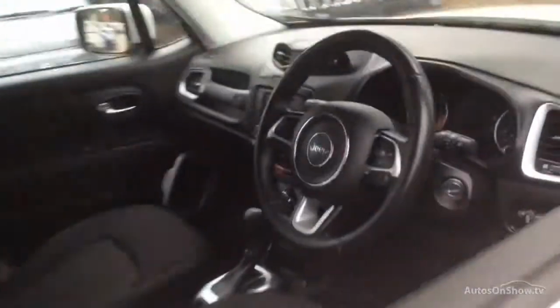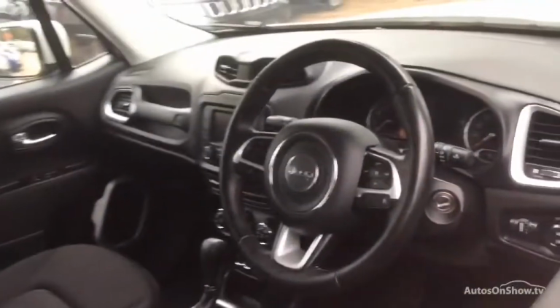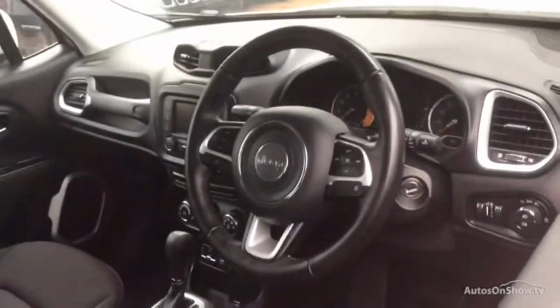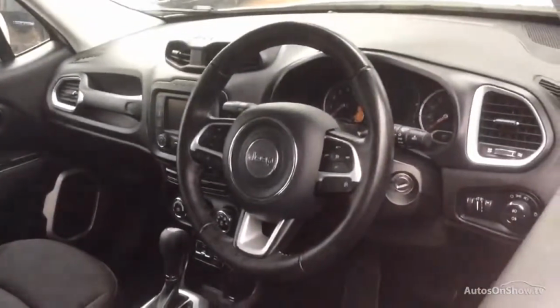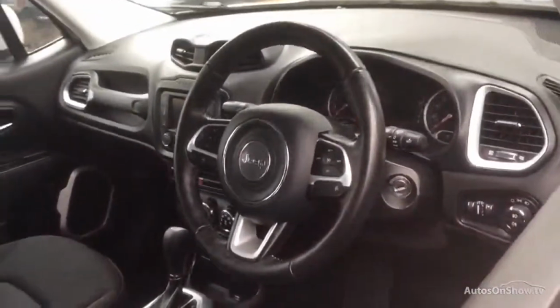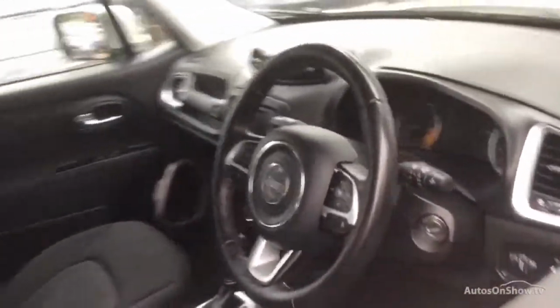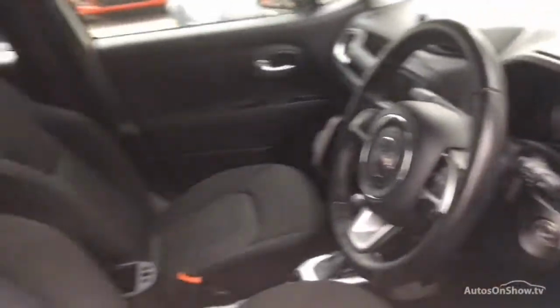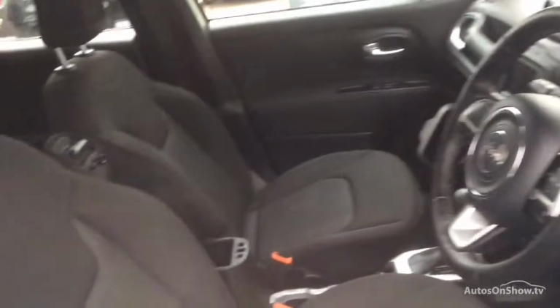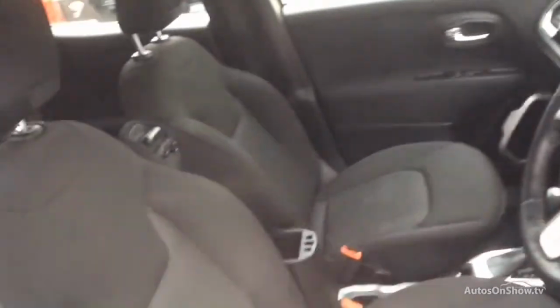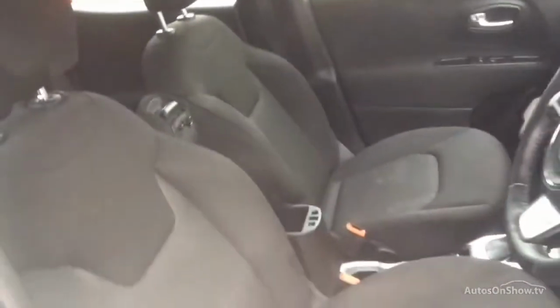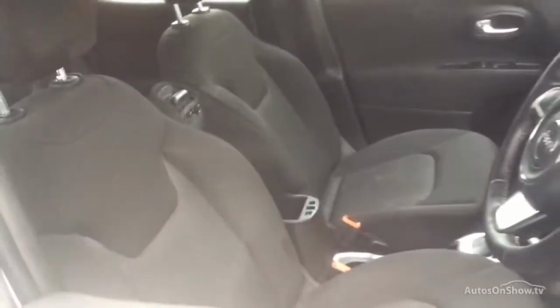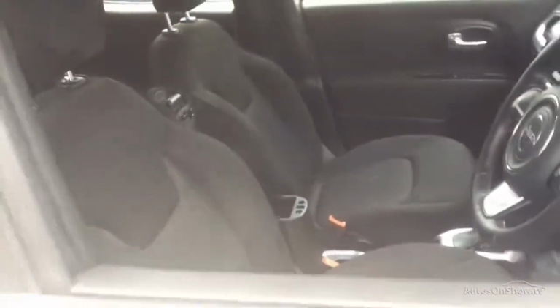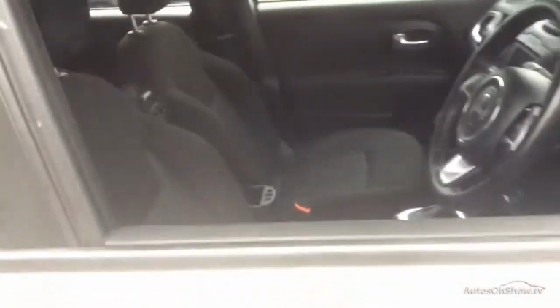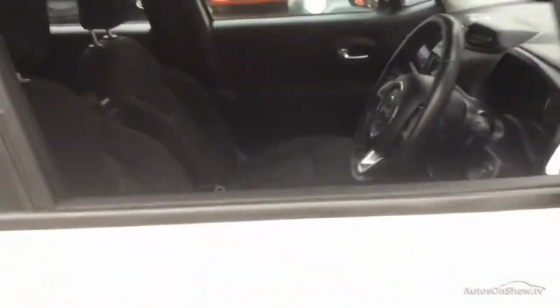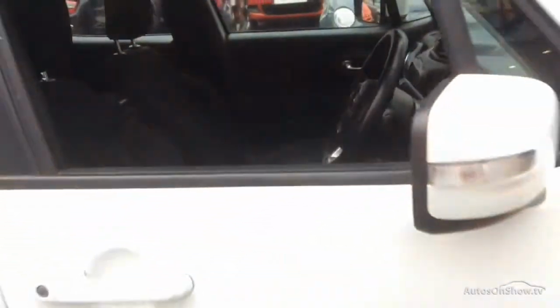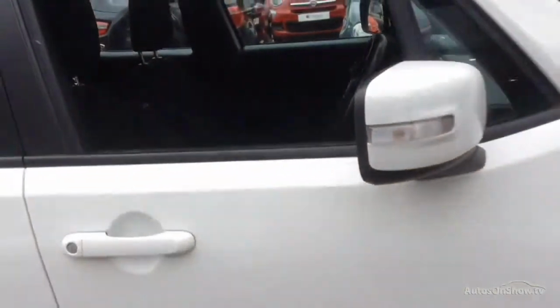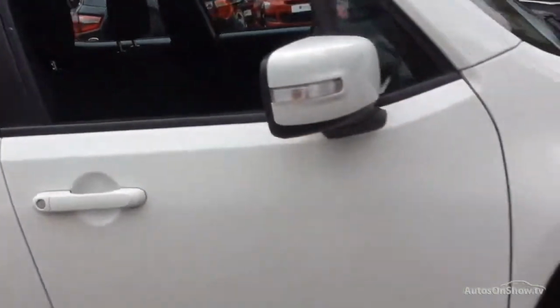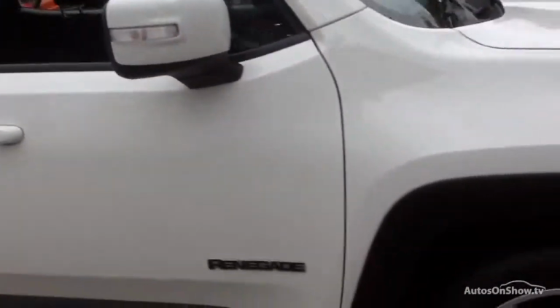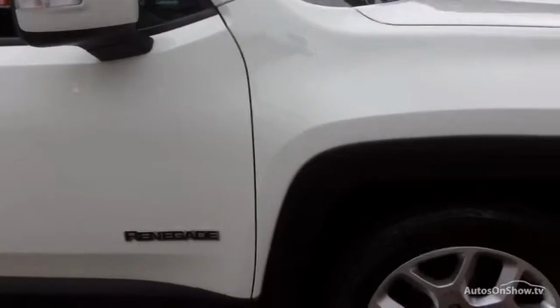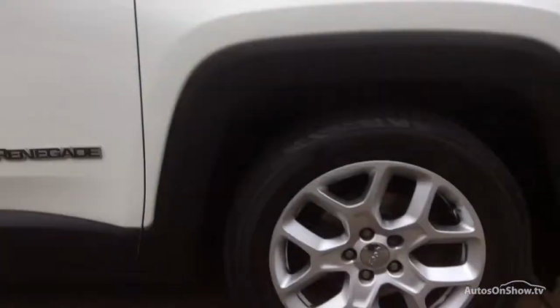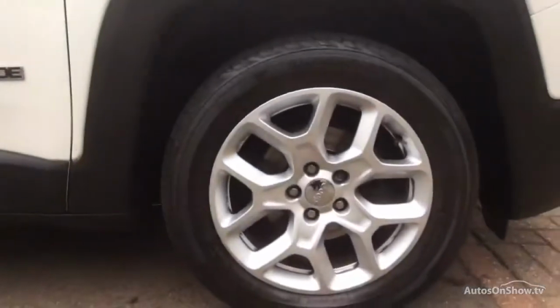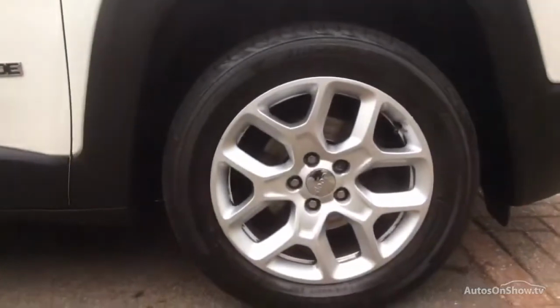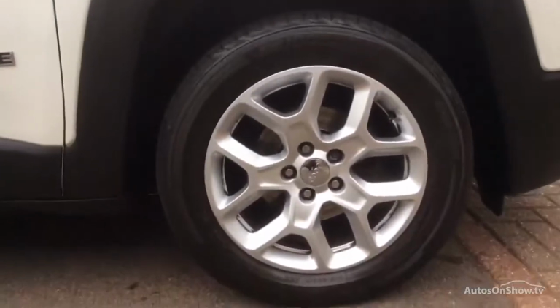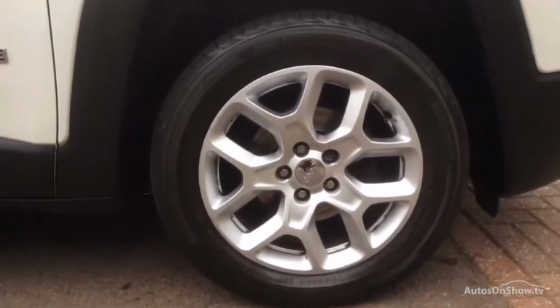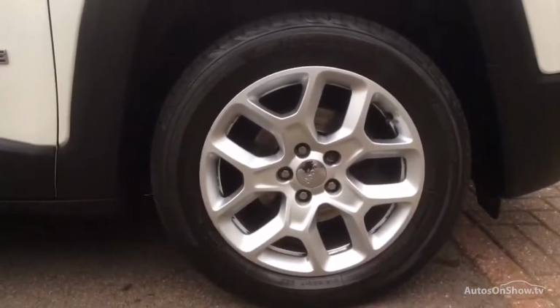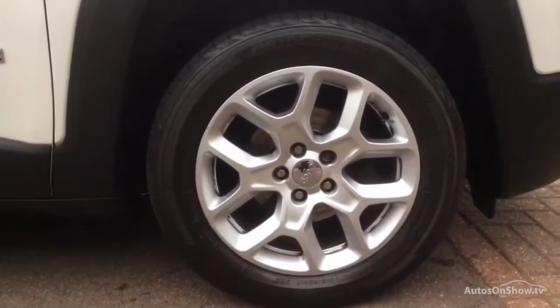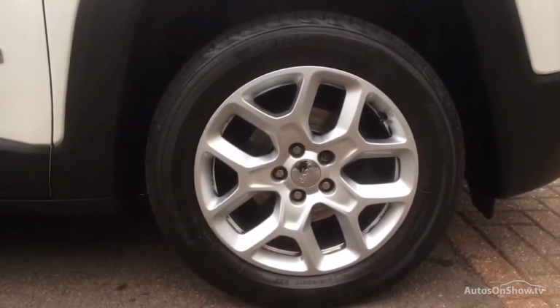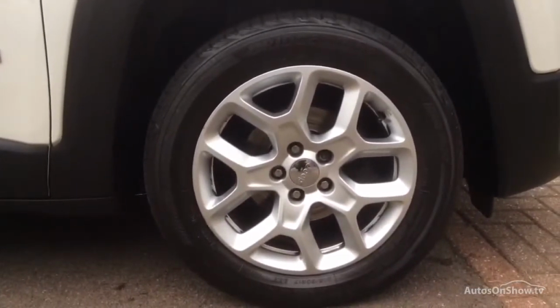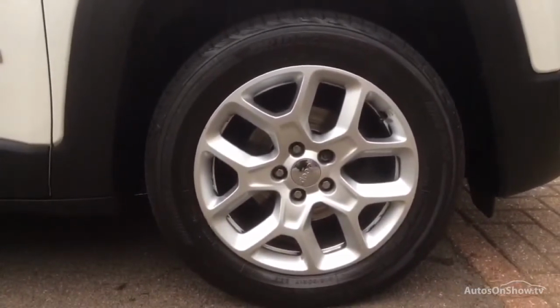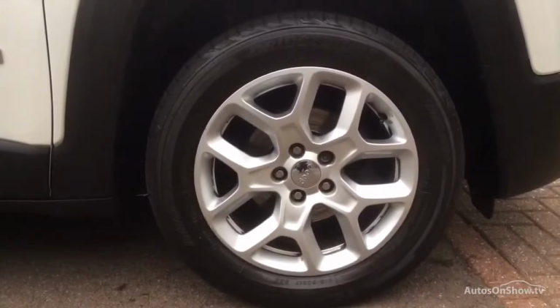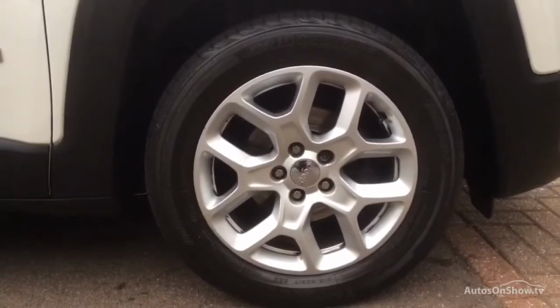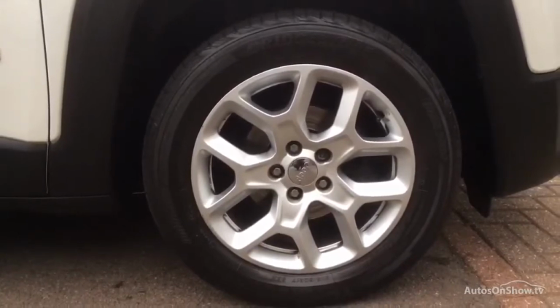Plus, once you locate your ideal vehicle, you can view it at the dealership of your choice, as vehicles can be transported daily throughout our group. Please contact one of our sales advisors for further information using the contact options on this page. Thank you for taking...